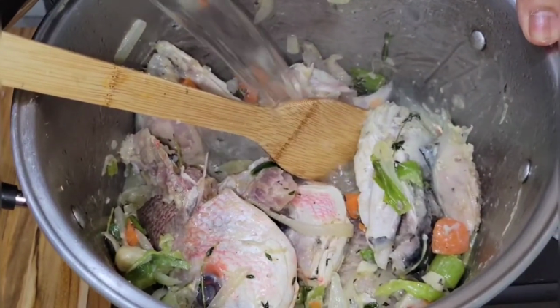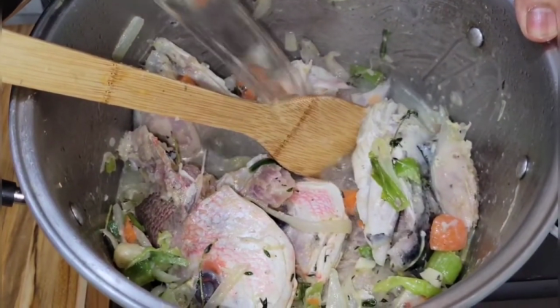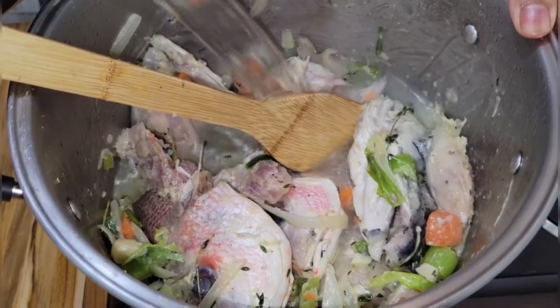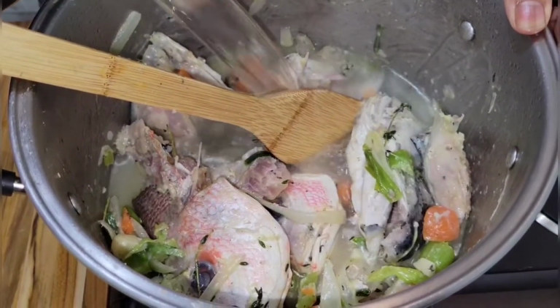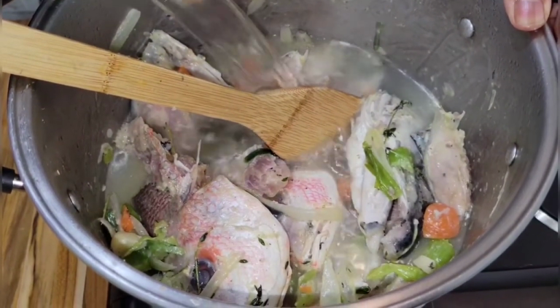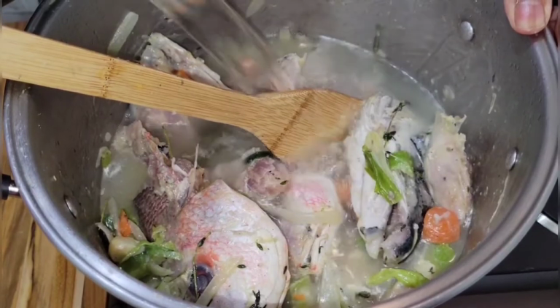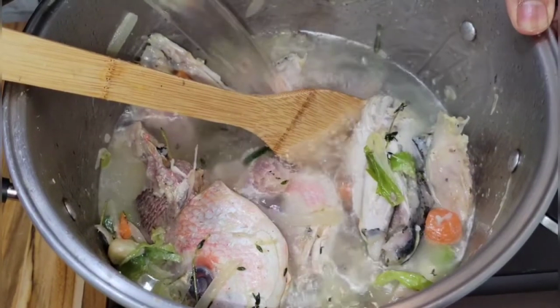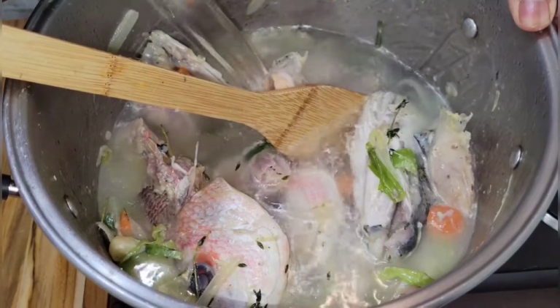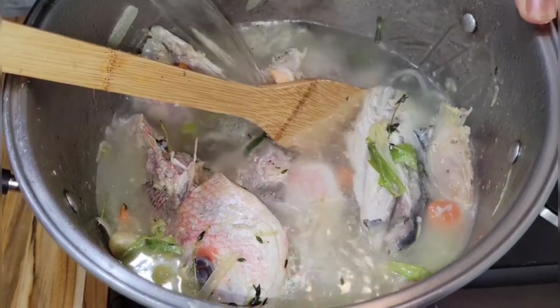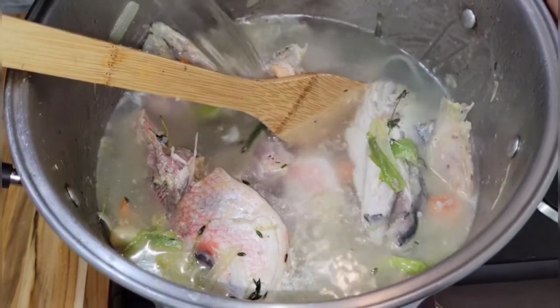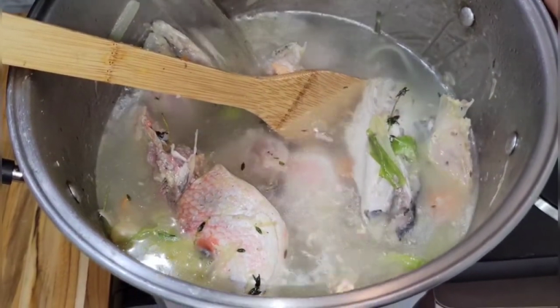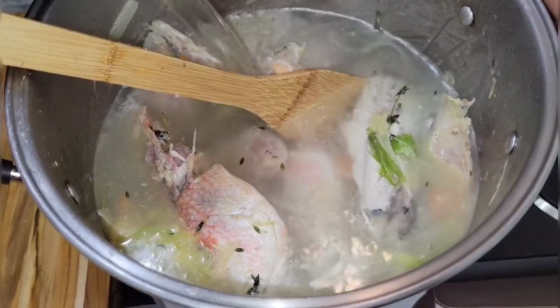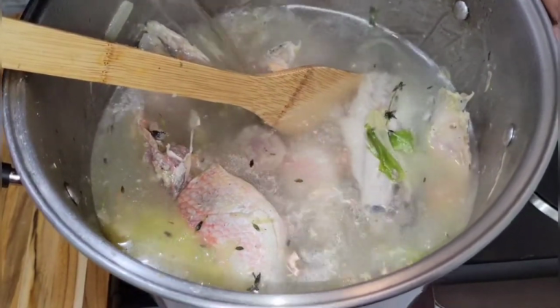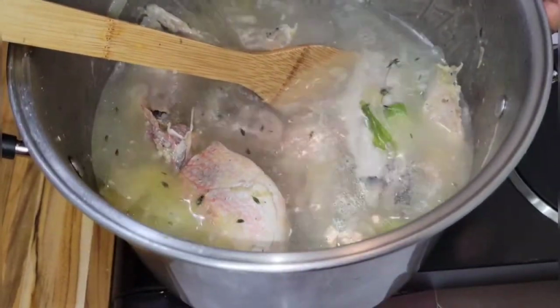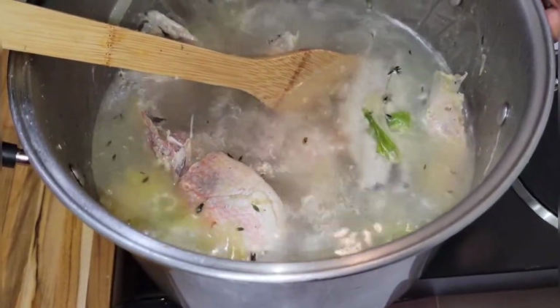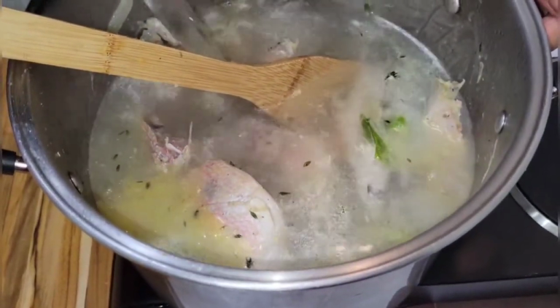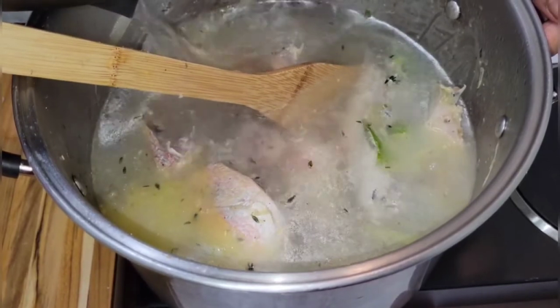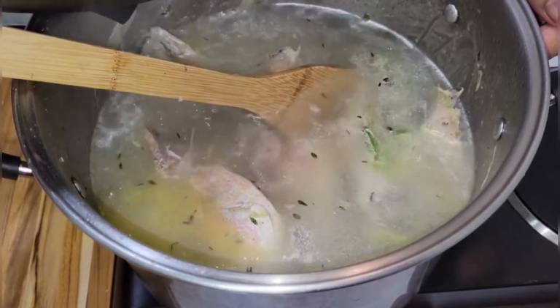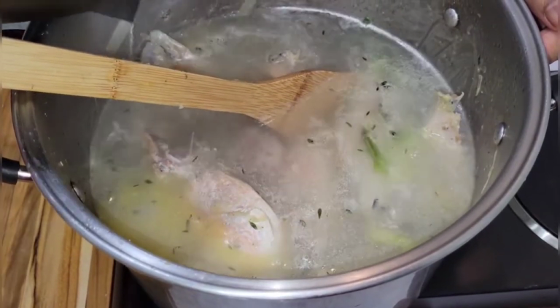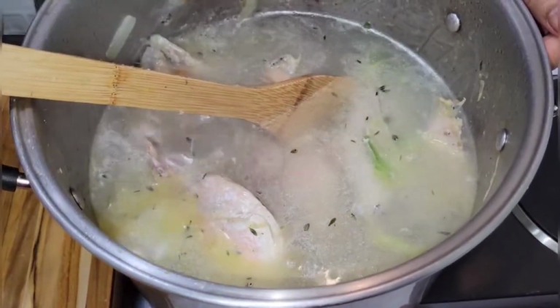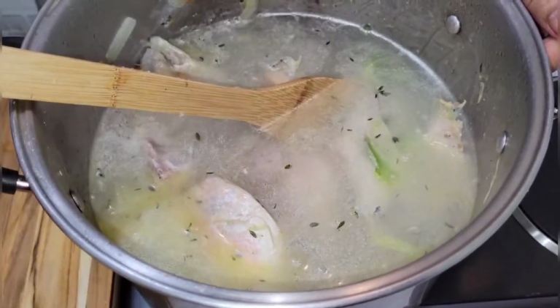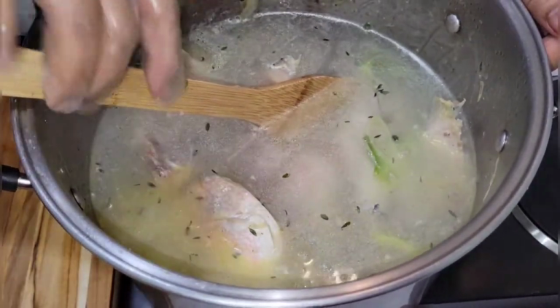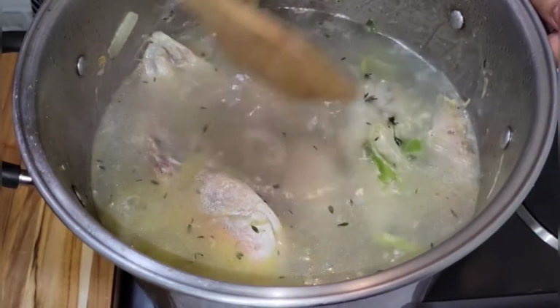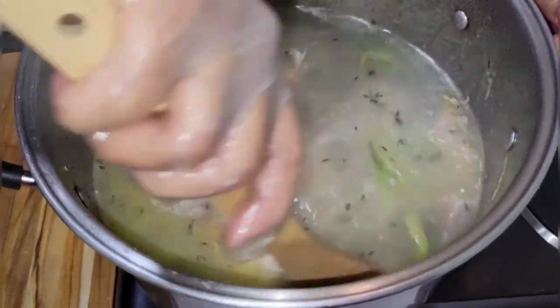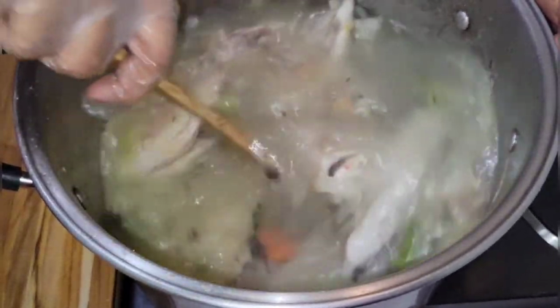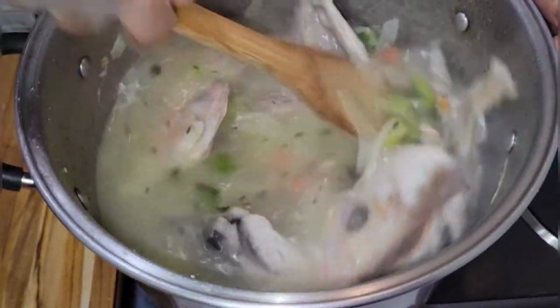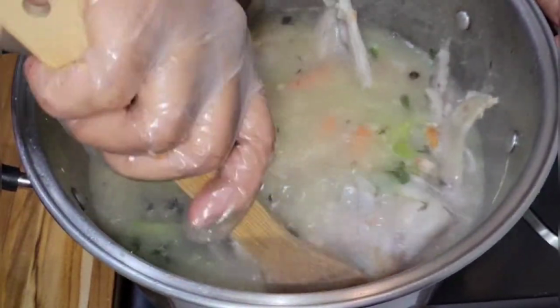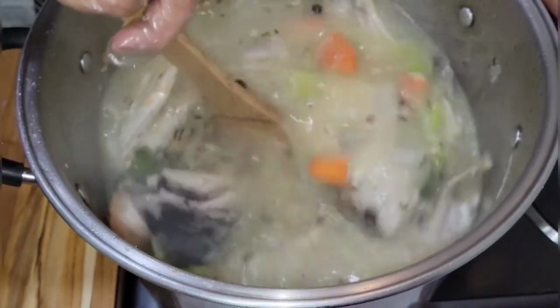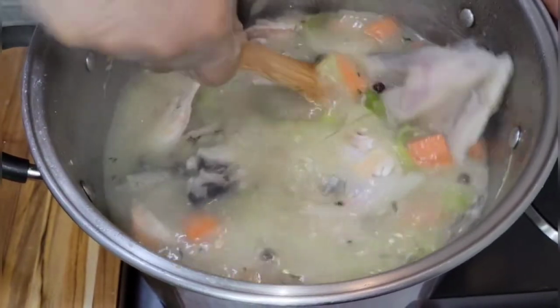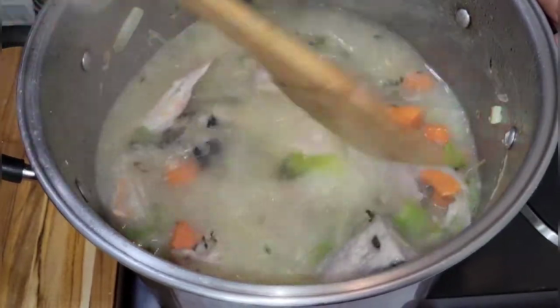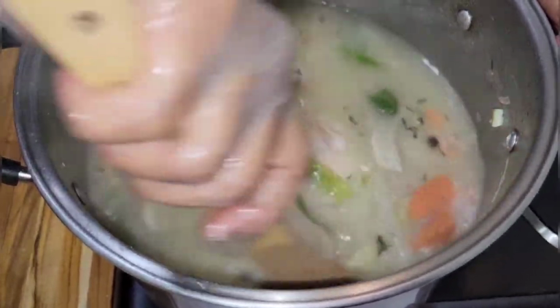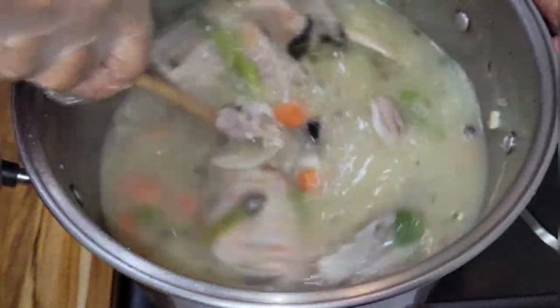I sautéed for about four minutes, so now I'm gonna put in the boiling water to make the broth. I'm gonna cook it for about 45 minutes and it will be ready.